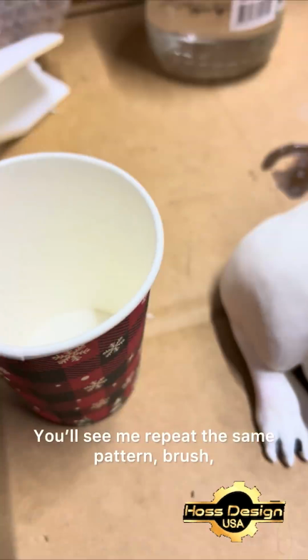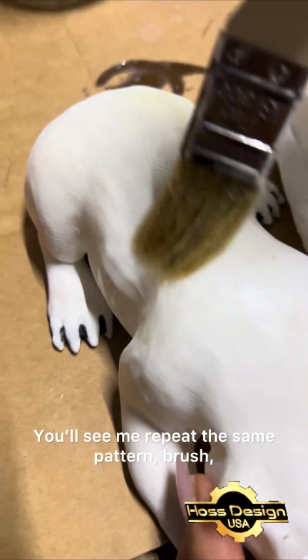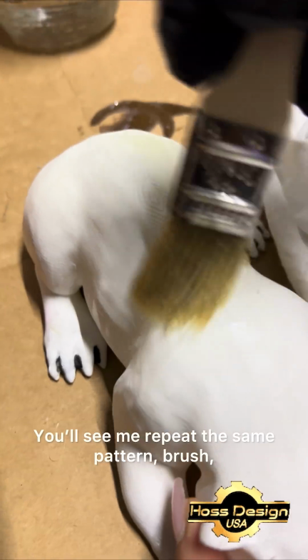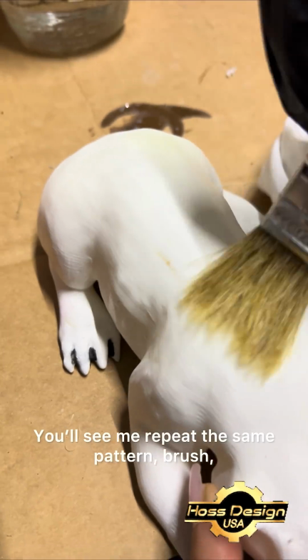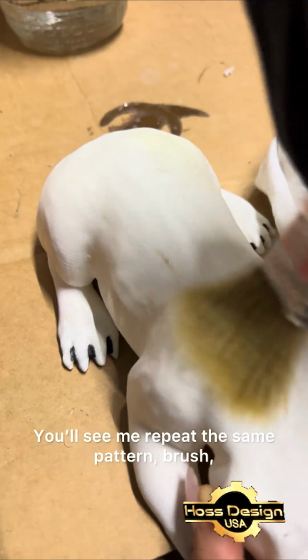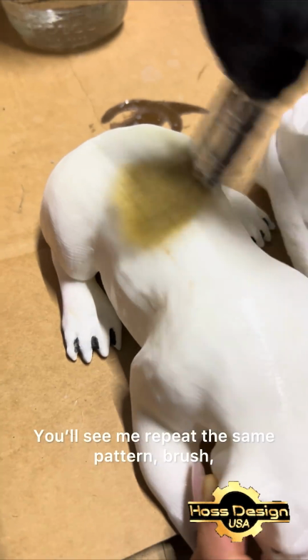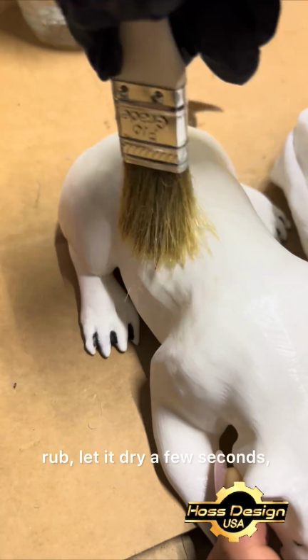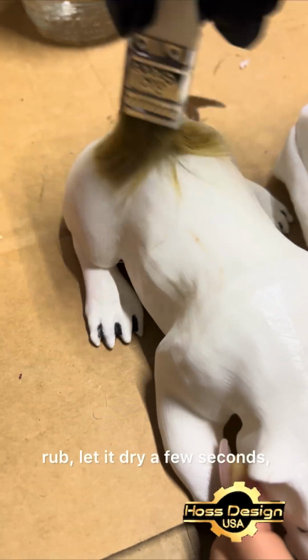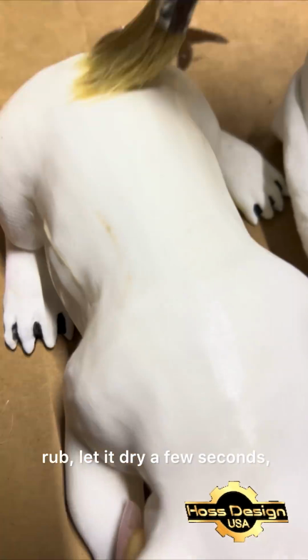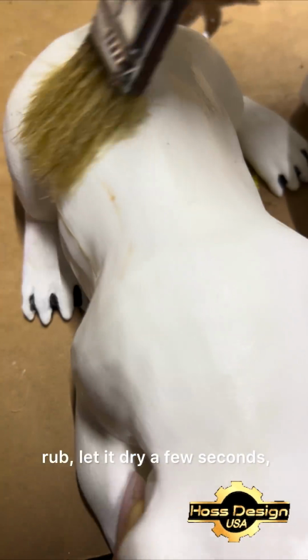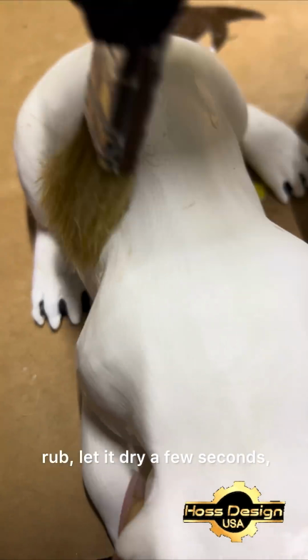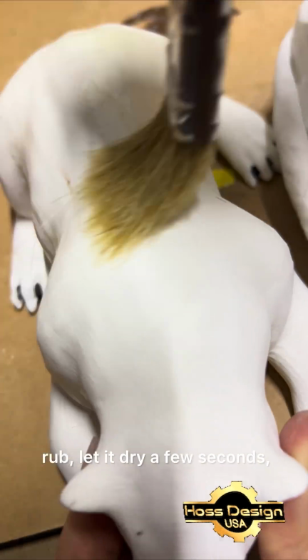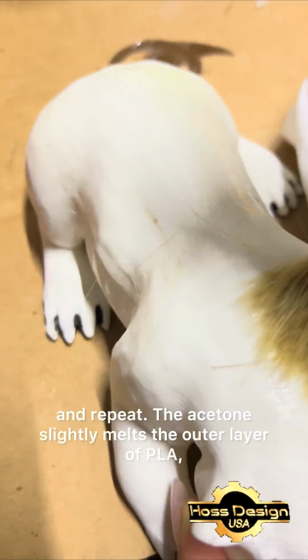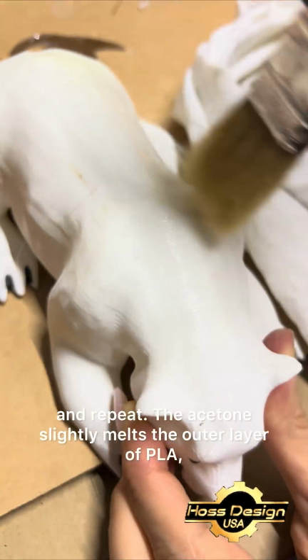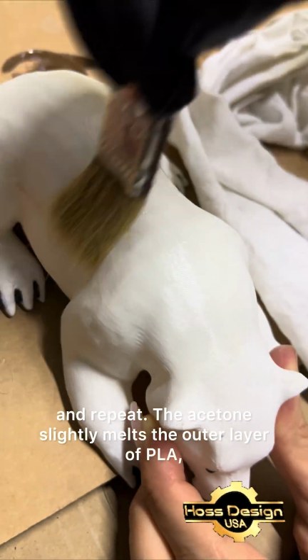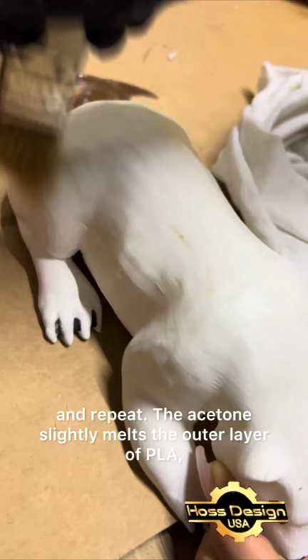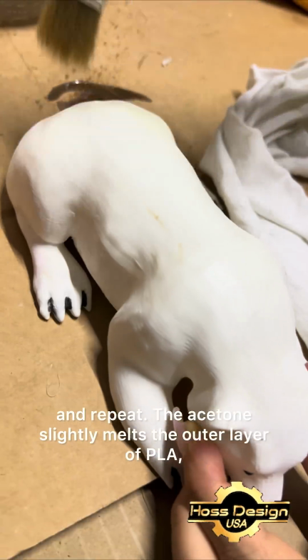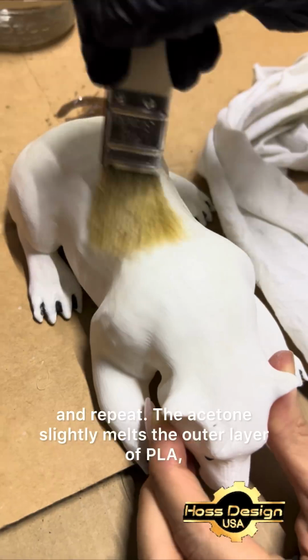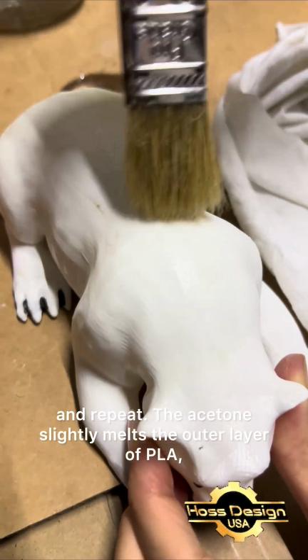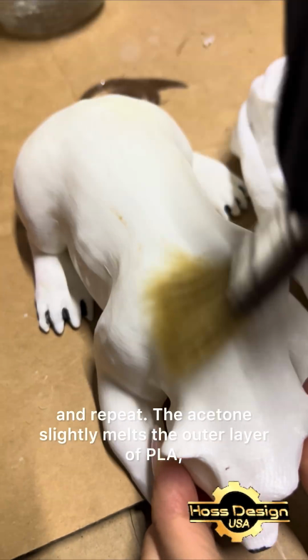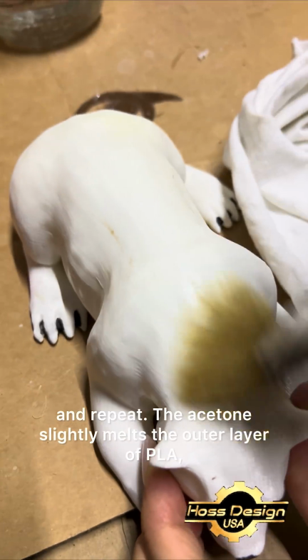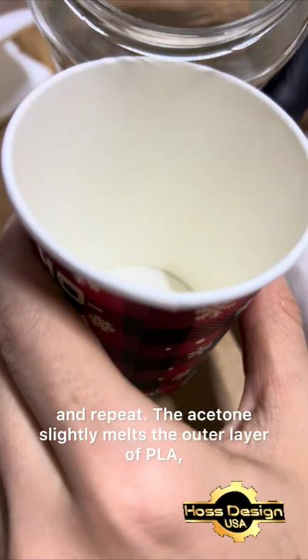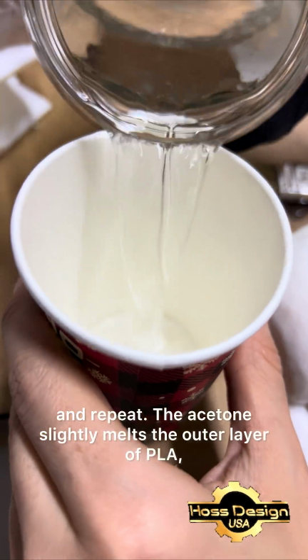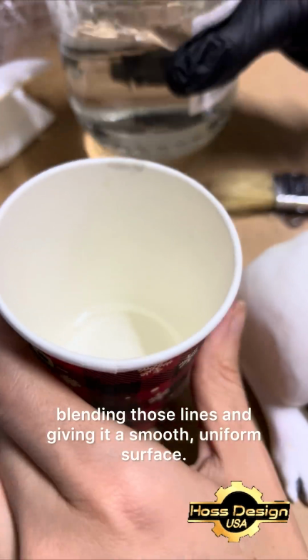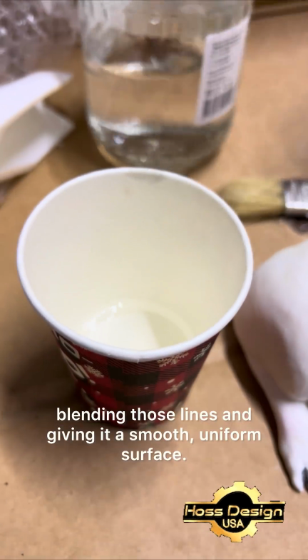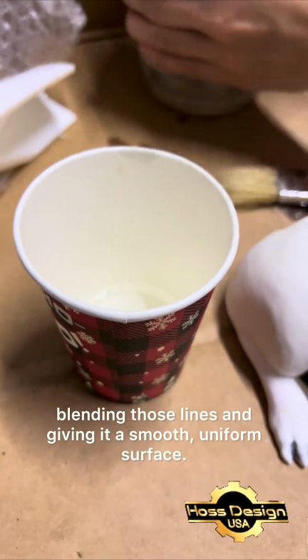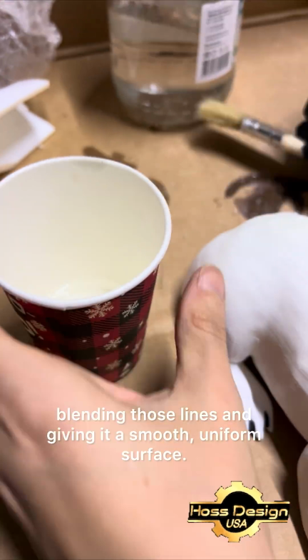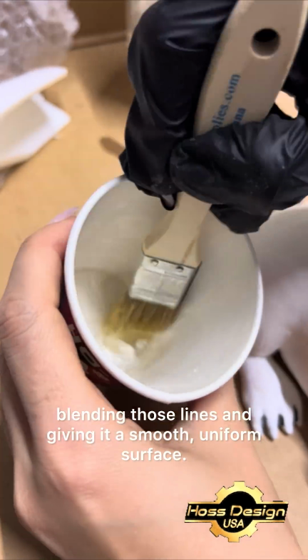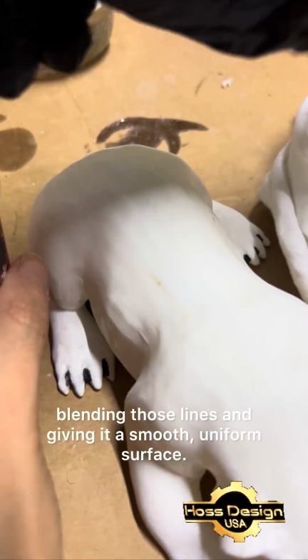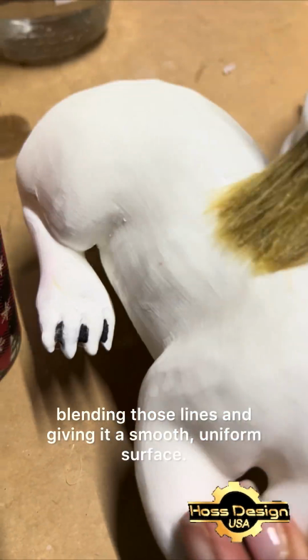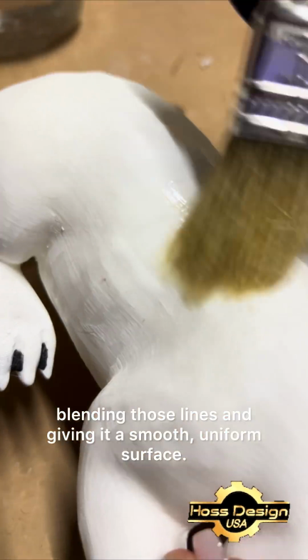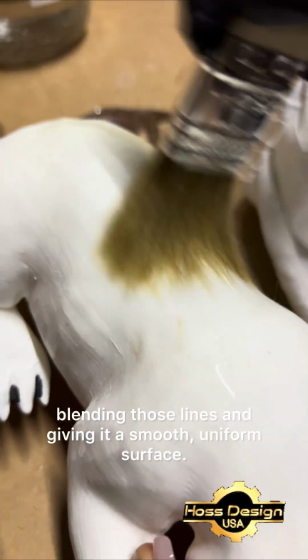You'll see me repeat the same pattern: brush, rub, let it dry a few seconds, and repeat. The acetone slightly melts the outer layer of PLA, blending those lines and giving it a smooth, uniform surface.